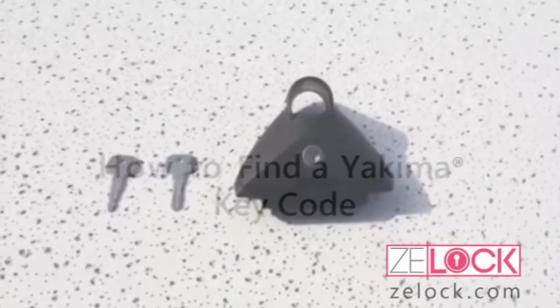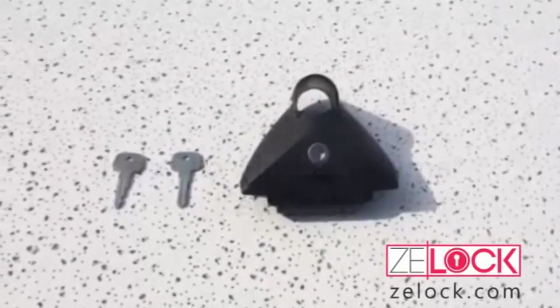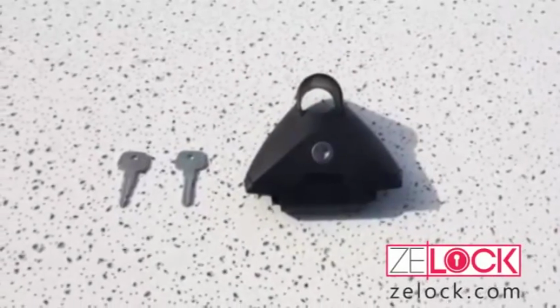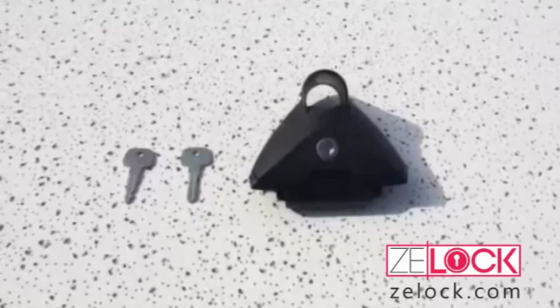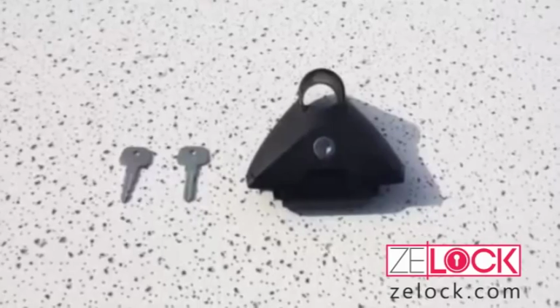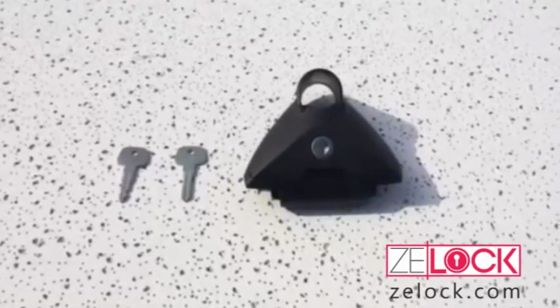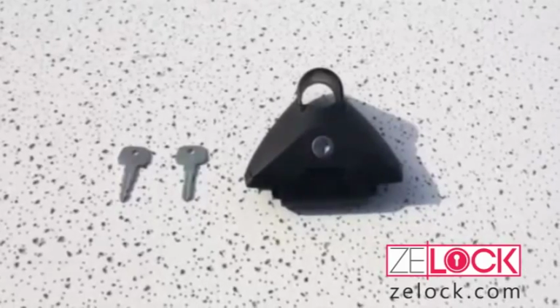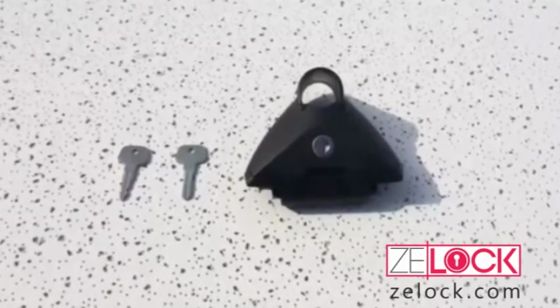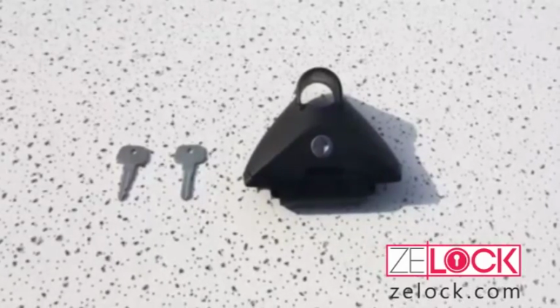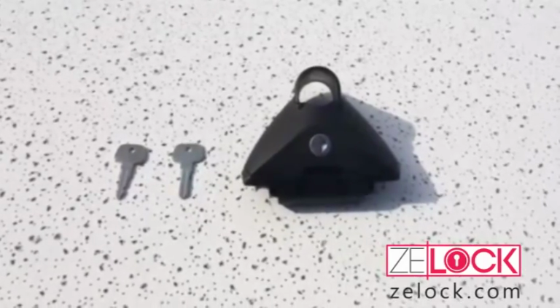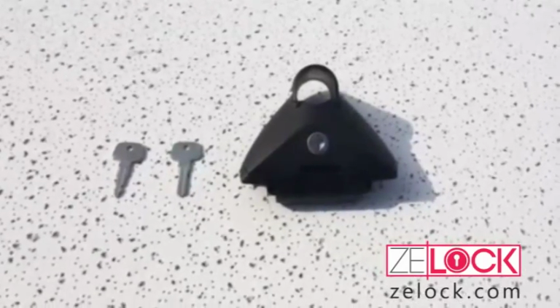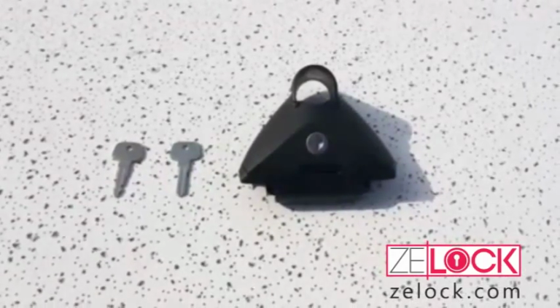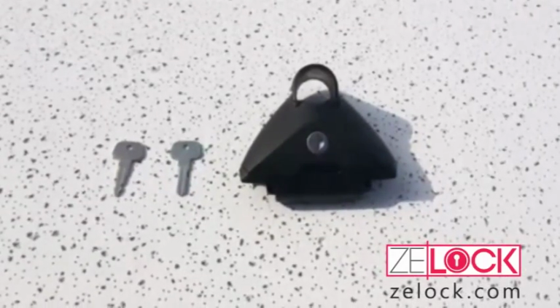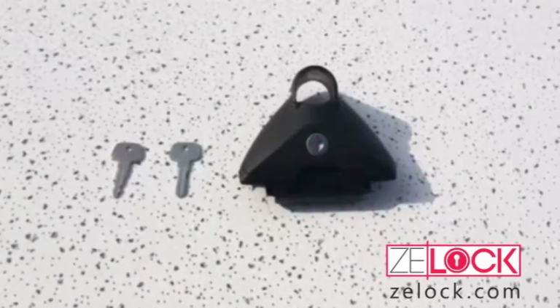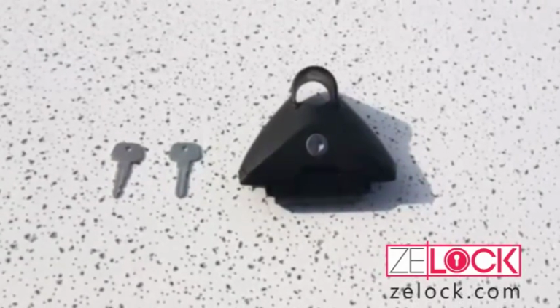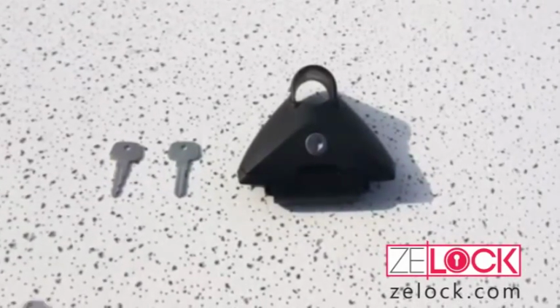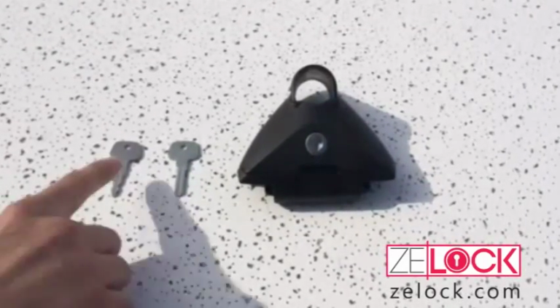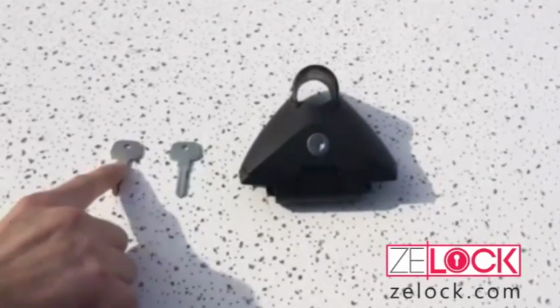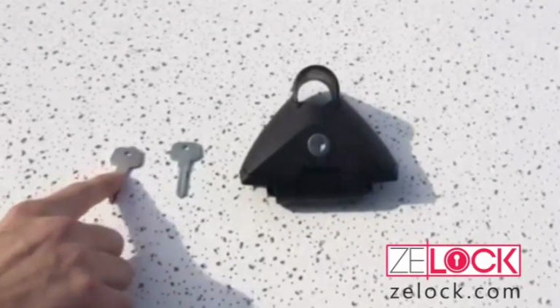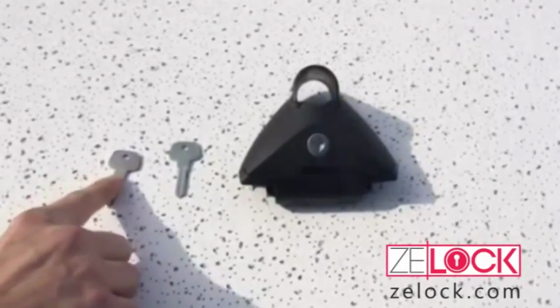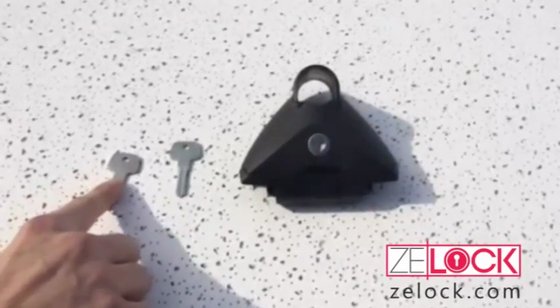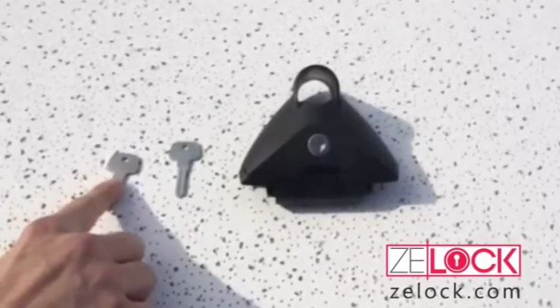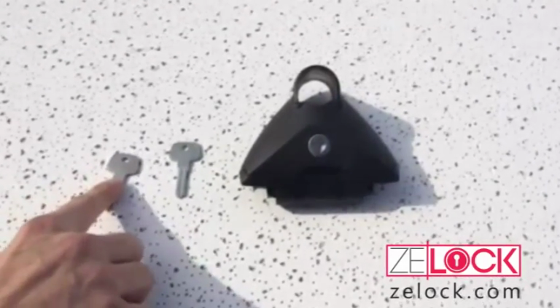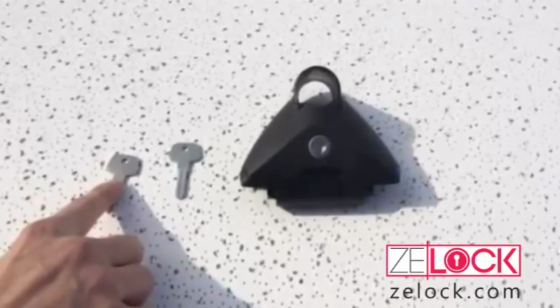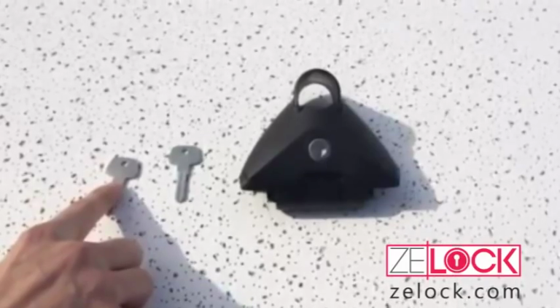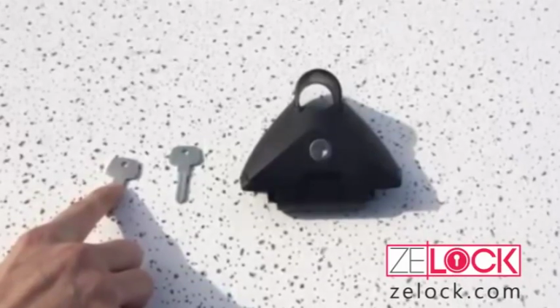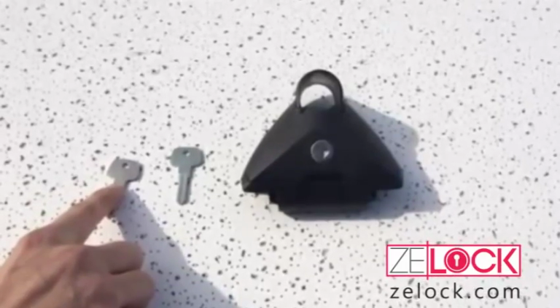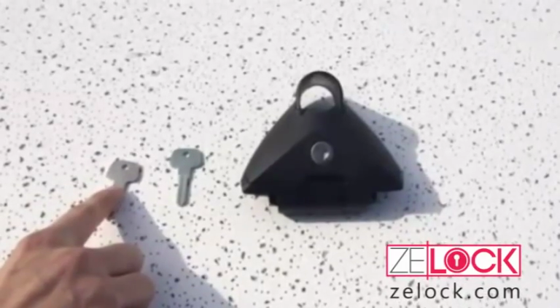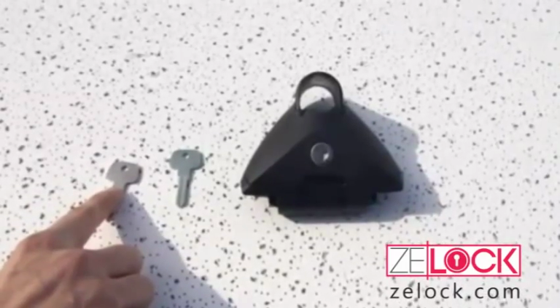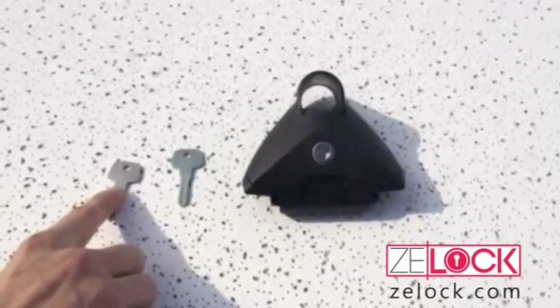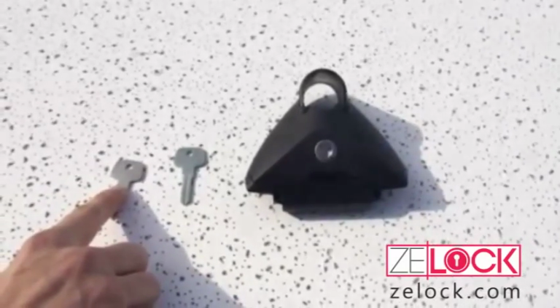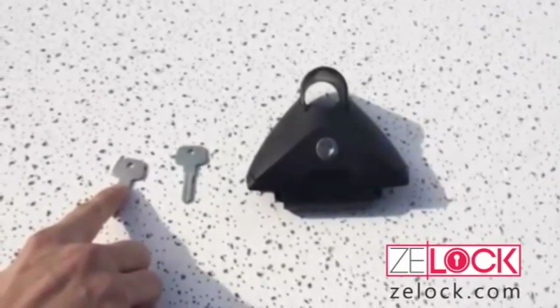Today we're going to show you how to find a Yakima key code. To put it simply, you can see it right here on your key. It's an A followed by three numbers.